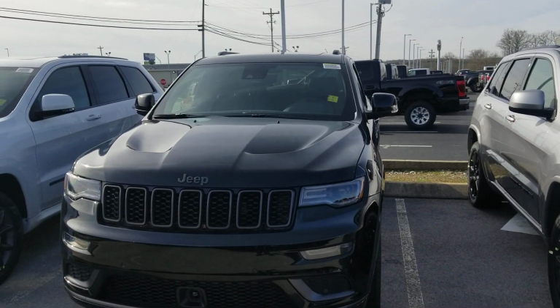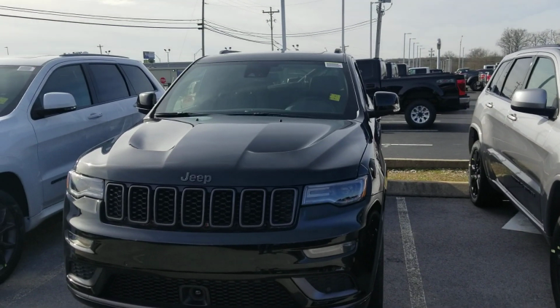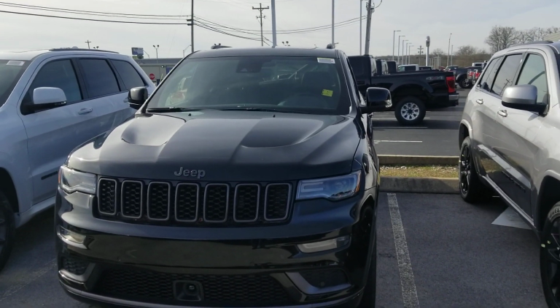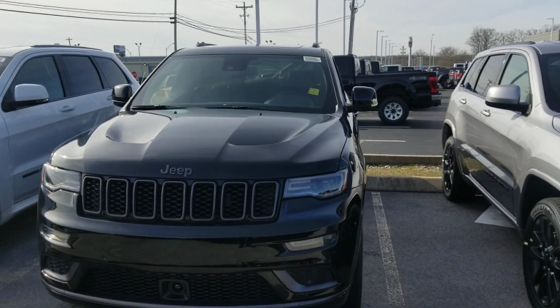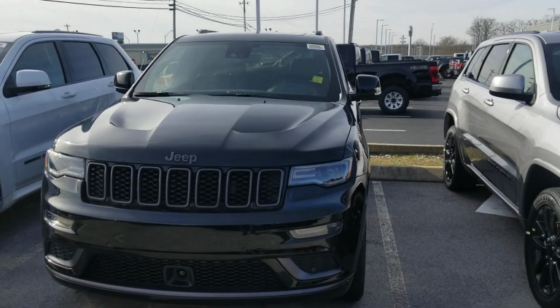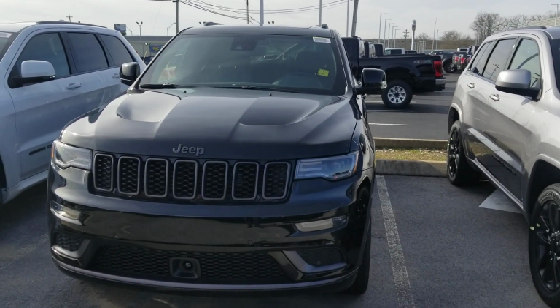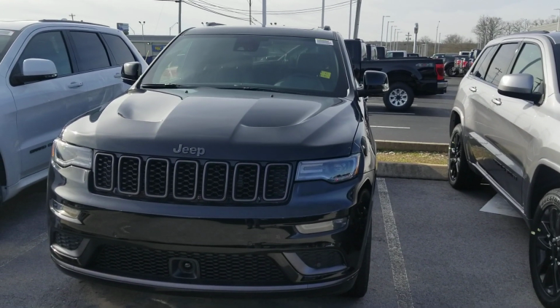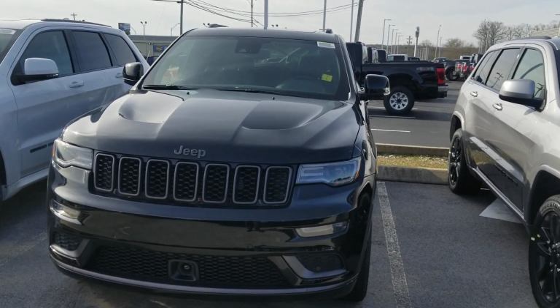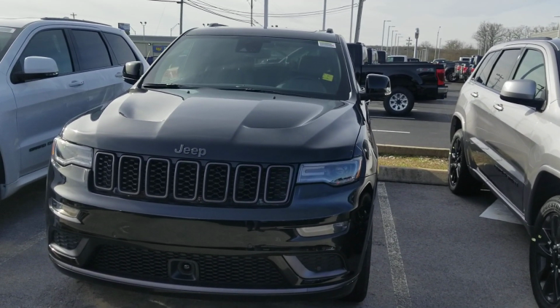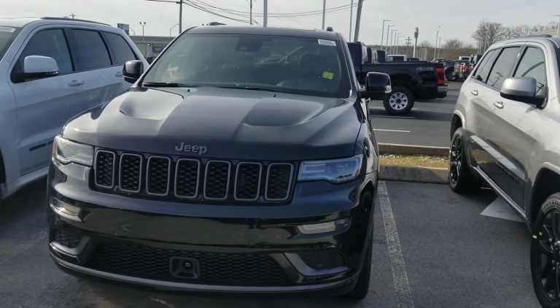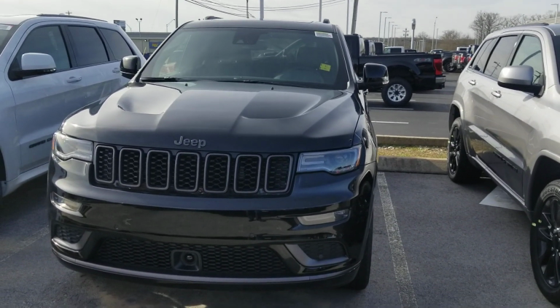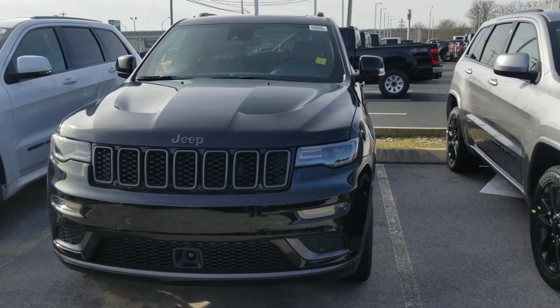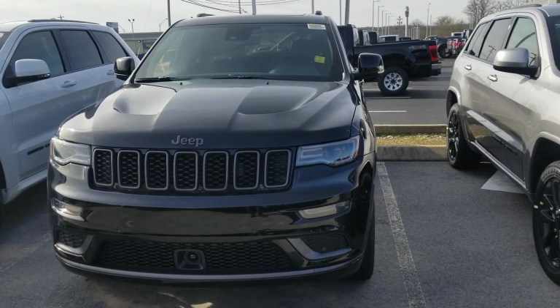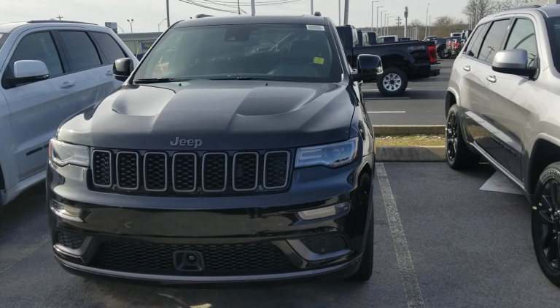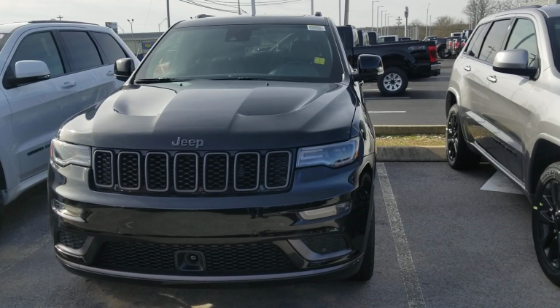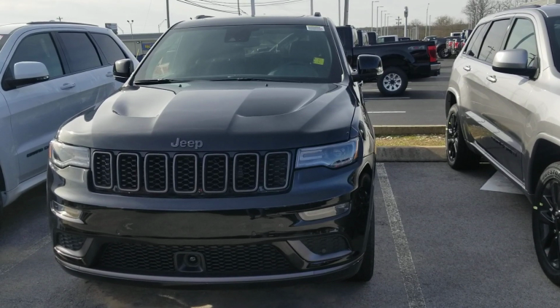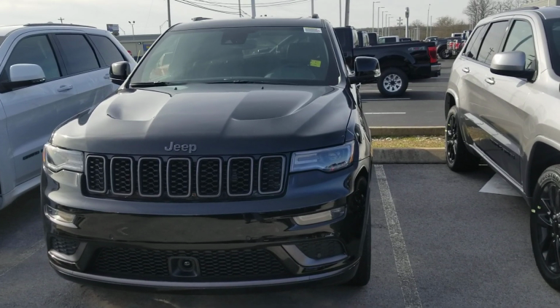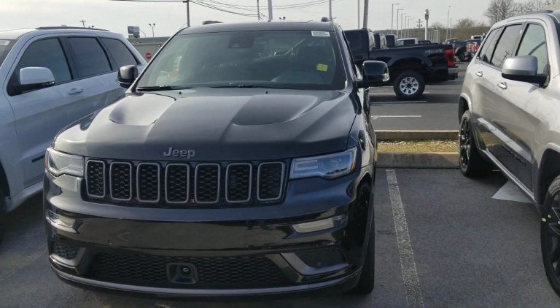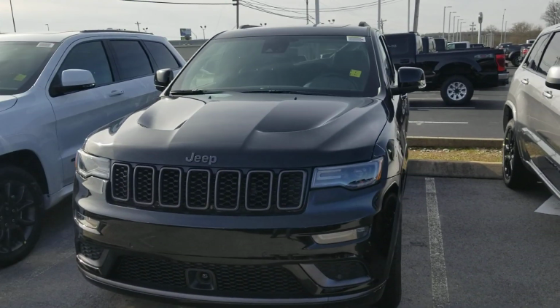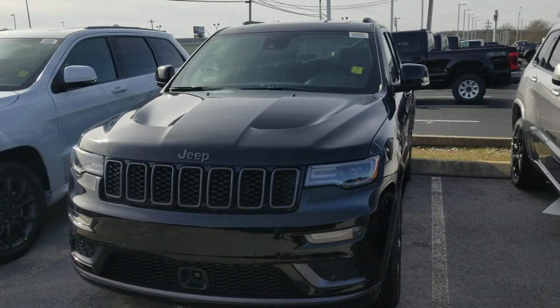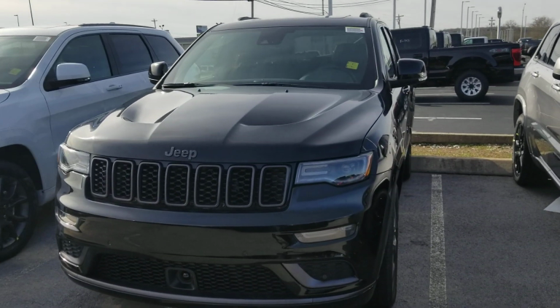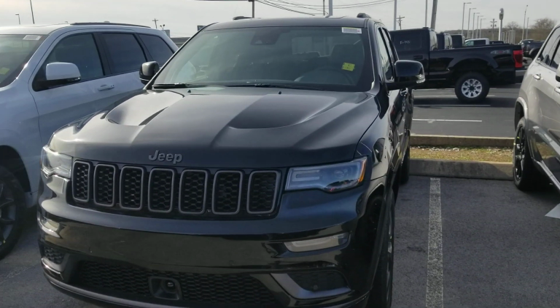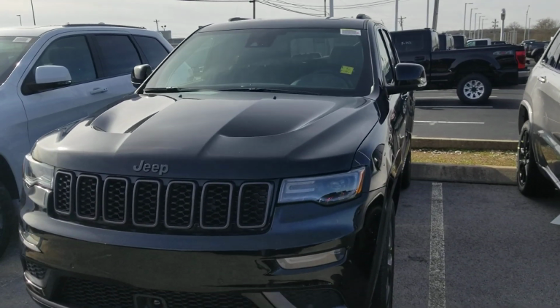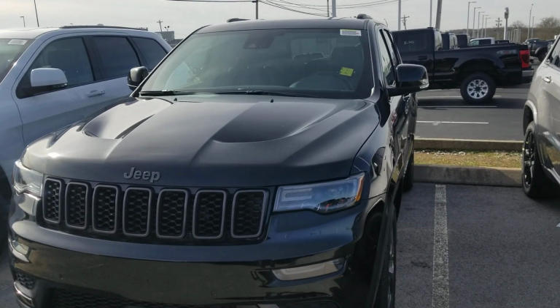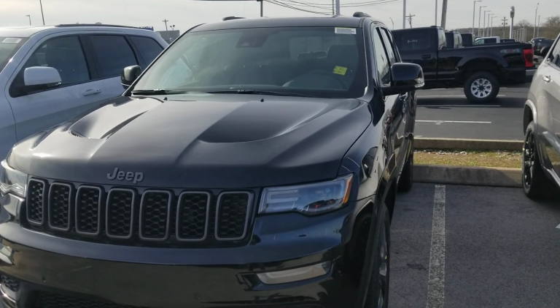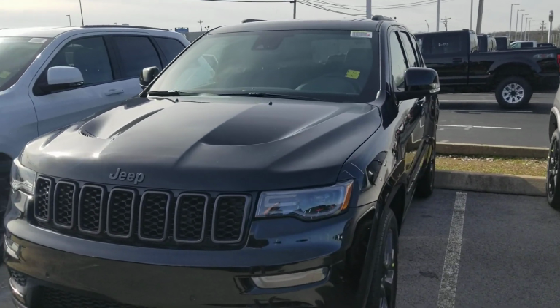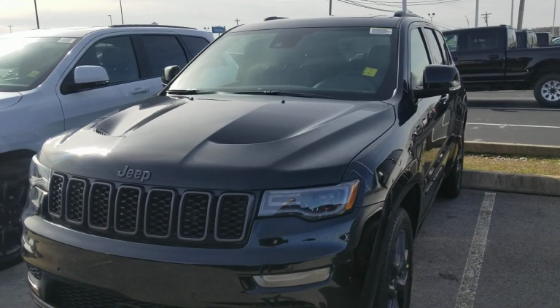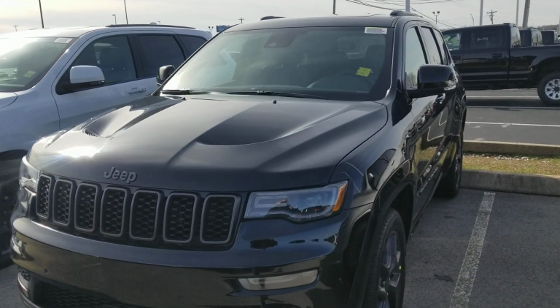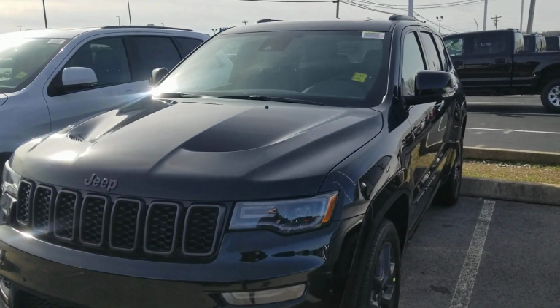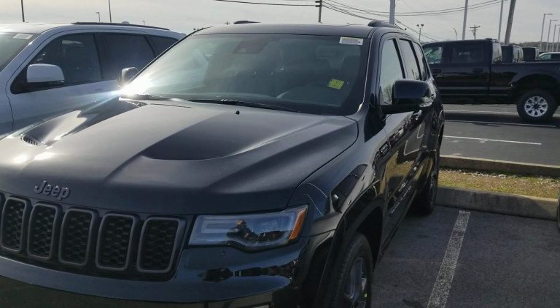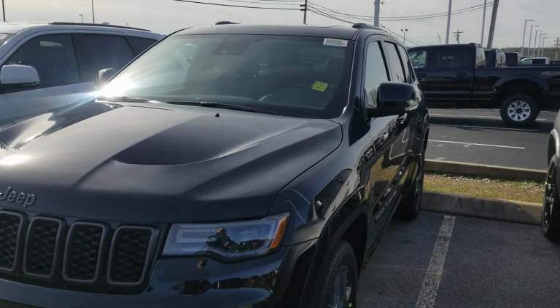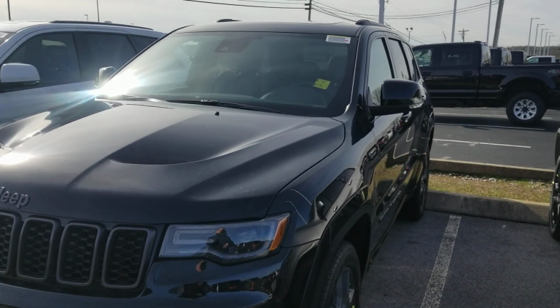Hey Donnell, this is Jim here at East Tennessee Dodge, 931-787-9548. Quick video on that 2020 Grand Cherokee Limited X that you found online.